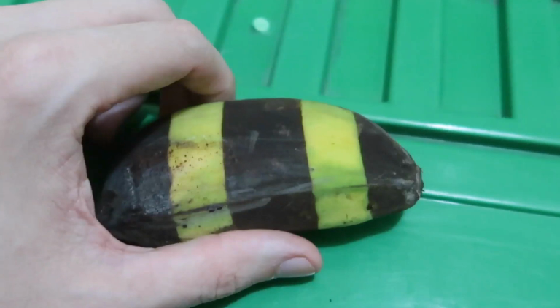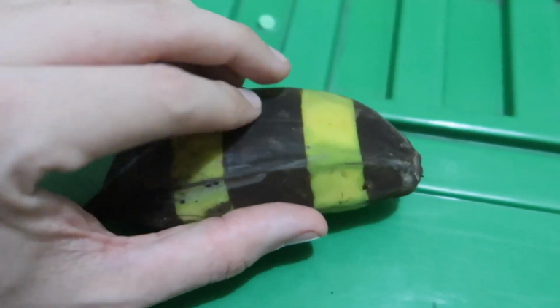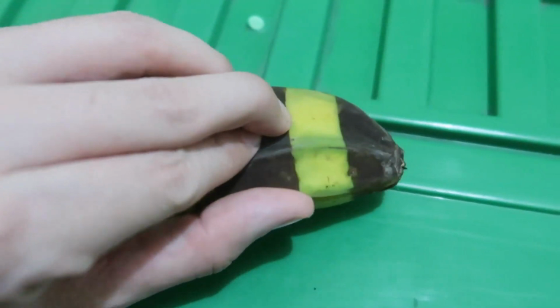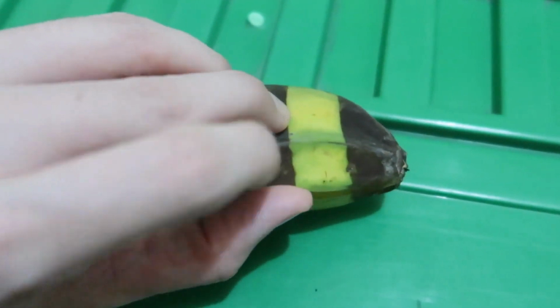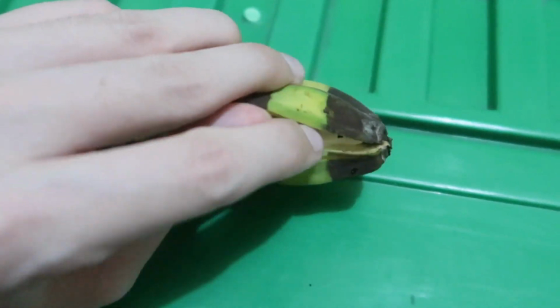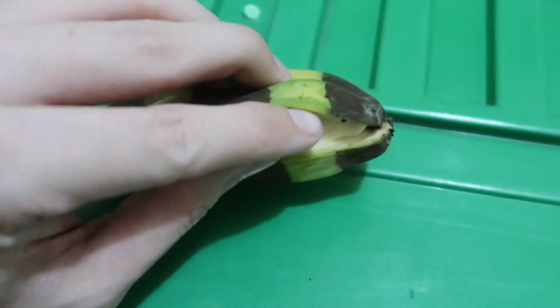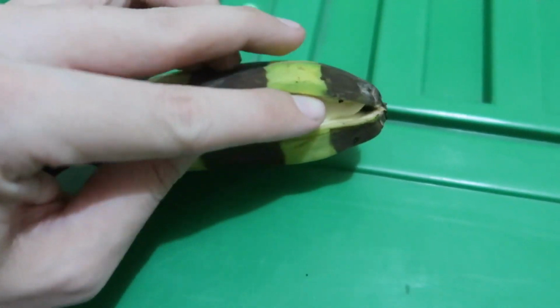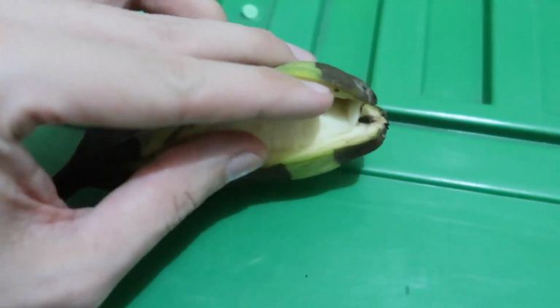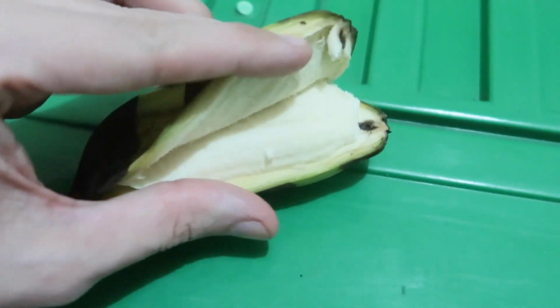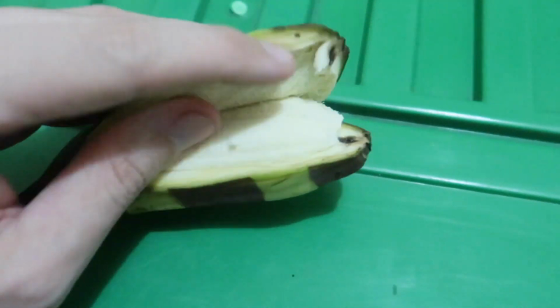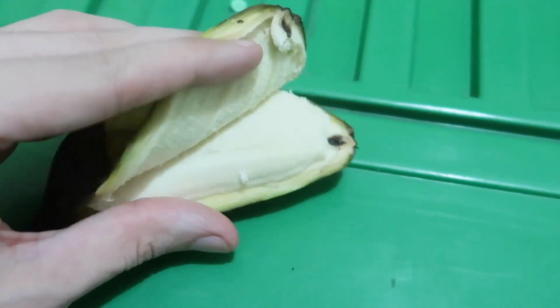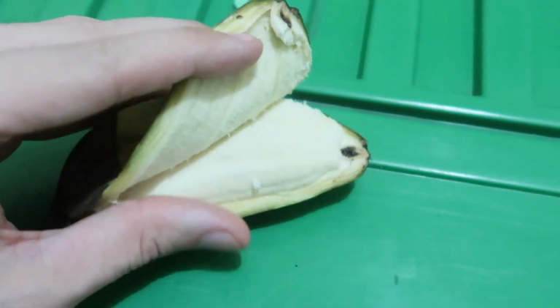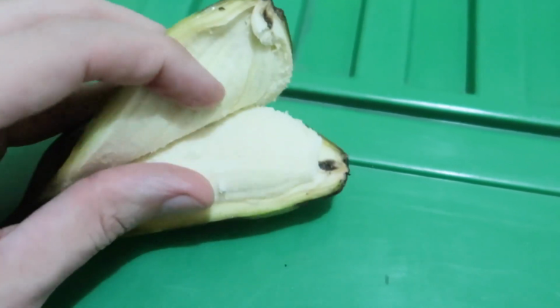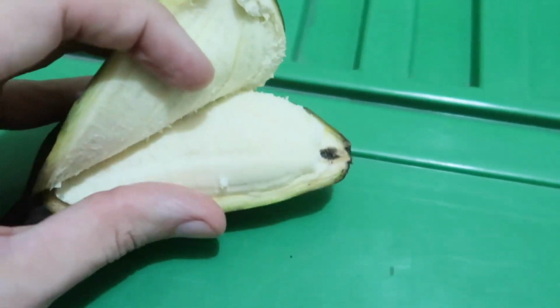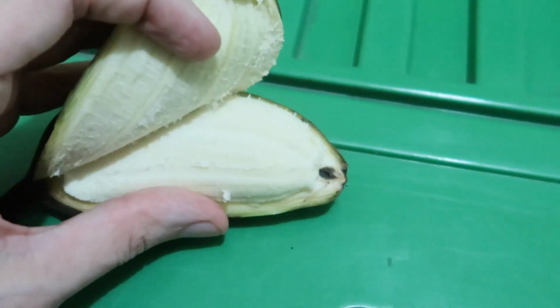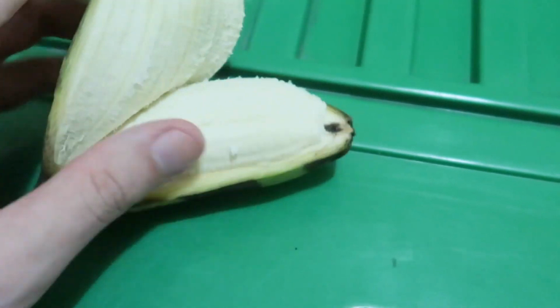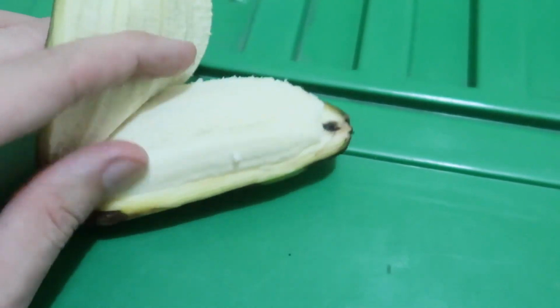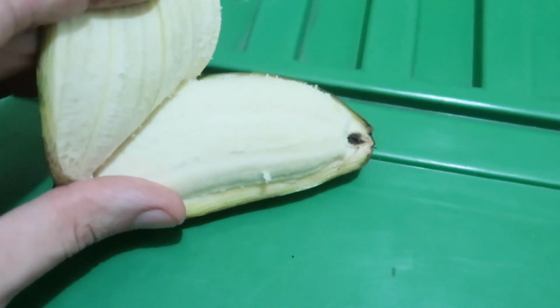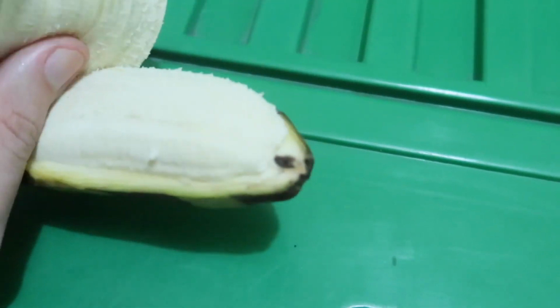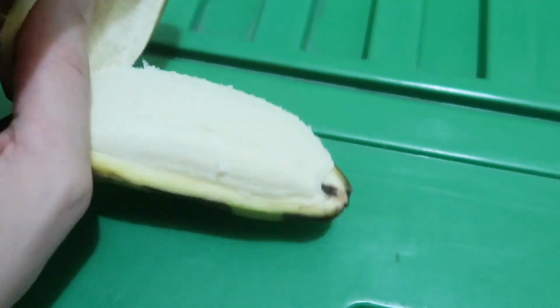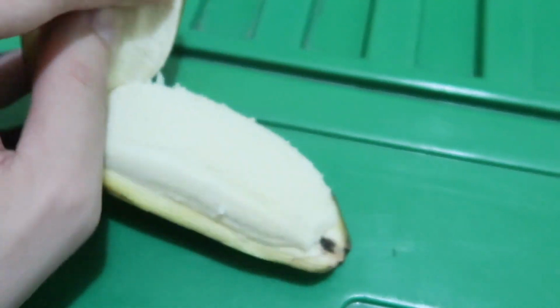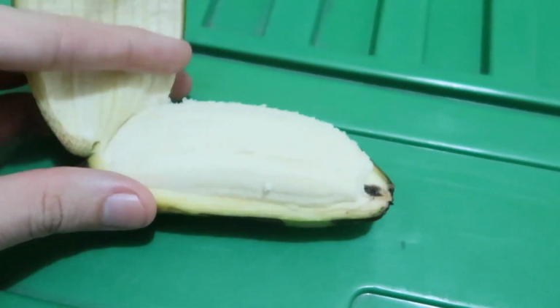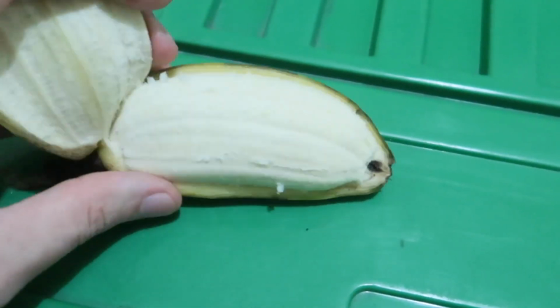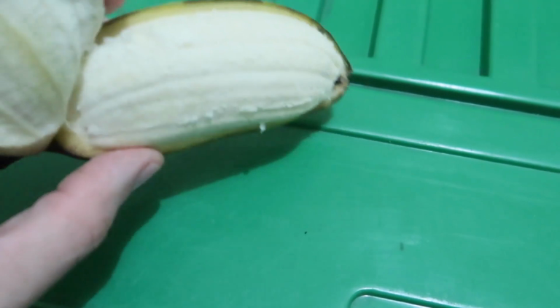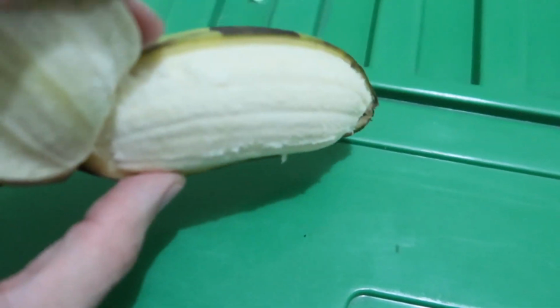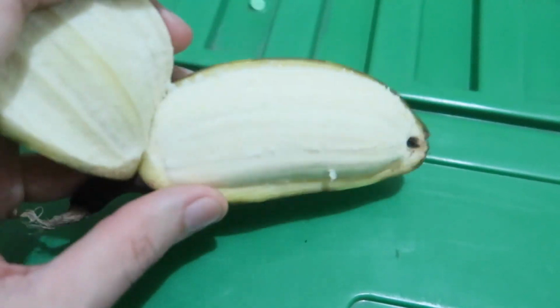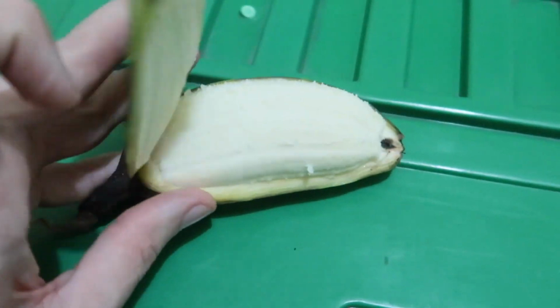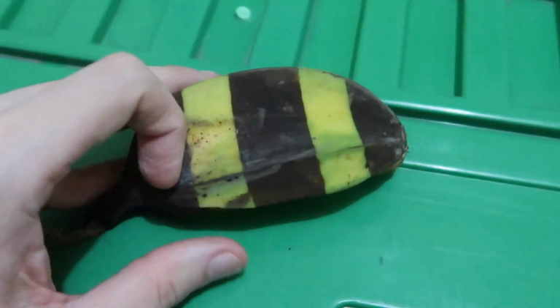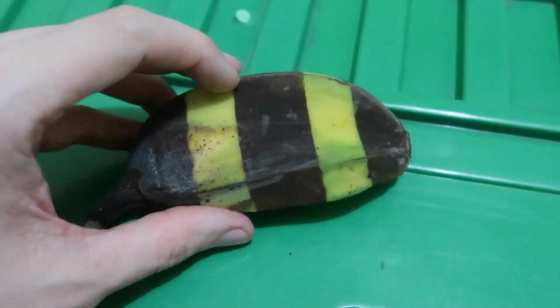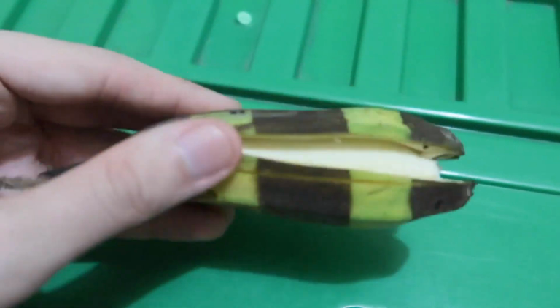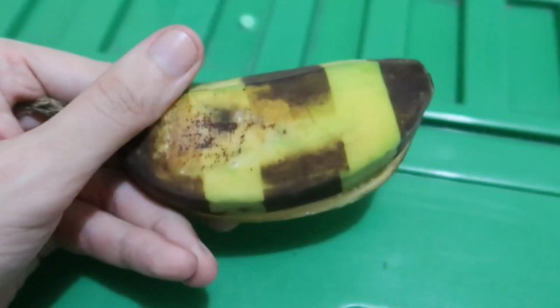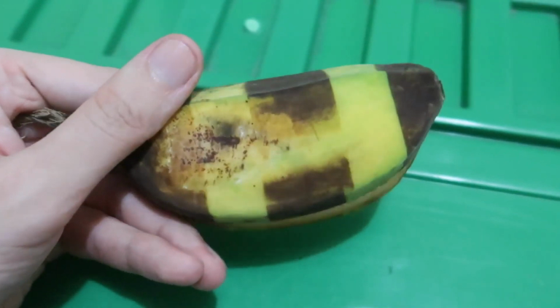If we take a look inside, it should look like a regular banana — it shouldn't have gone through the skin. There you go, so it is actually okay inside. It's only the skin that was exposed to the UV.